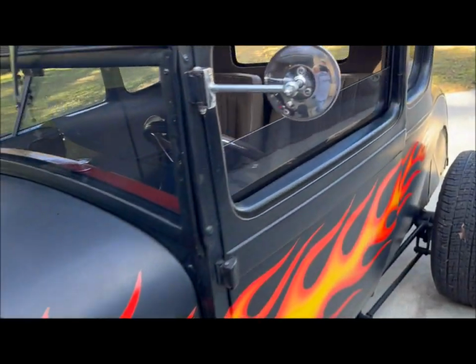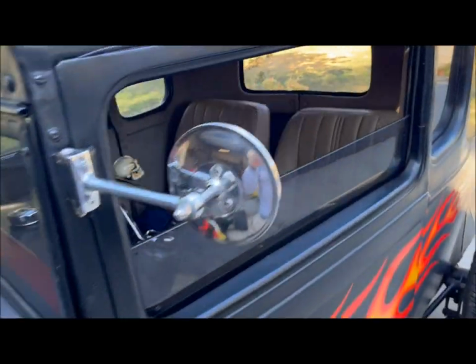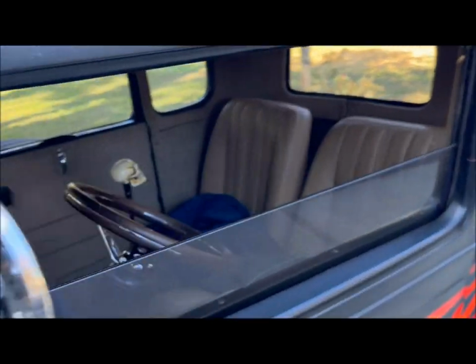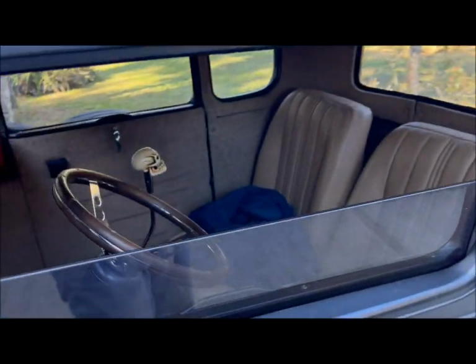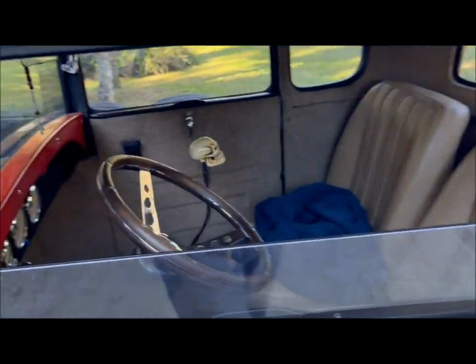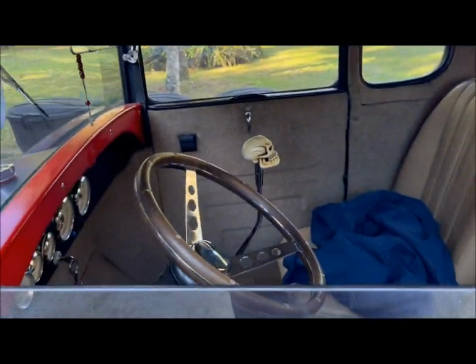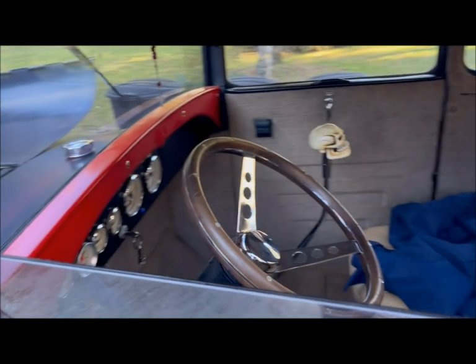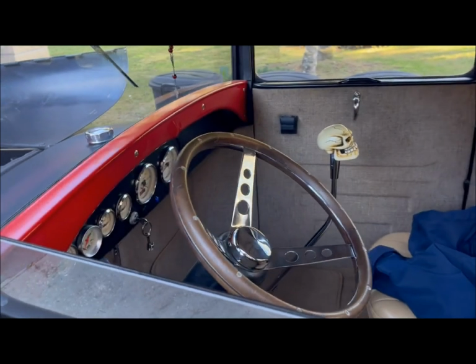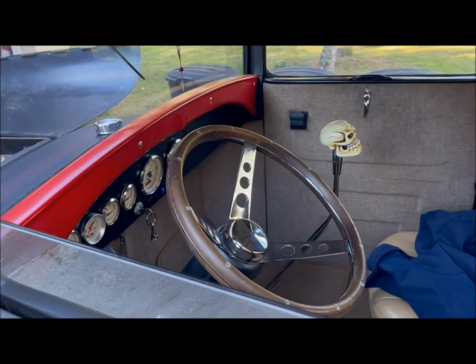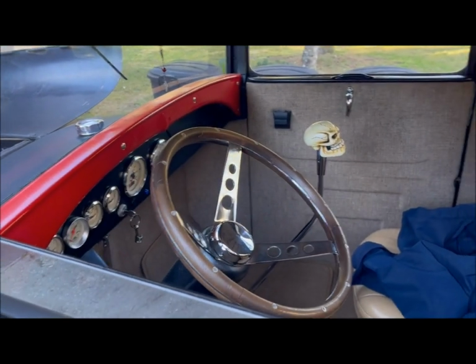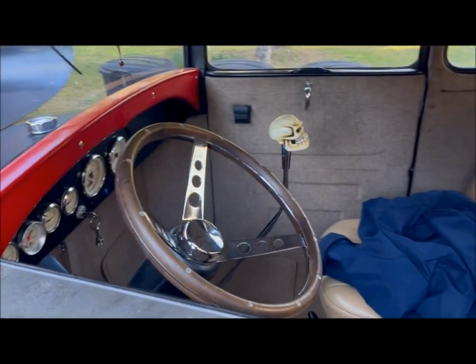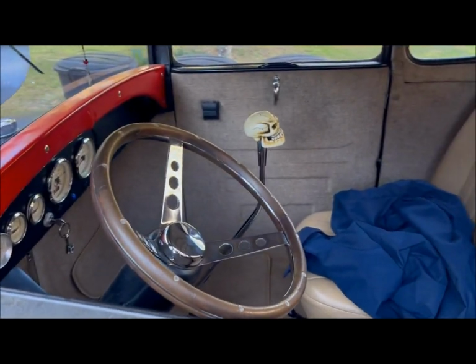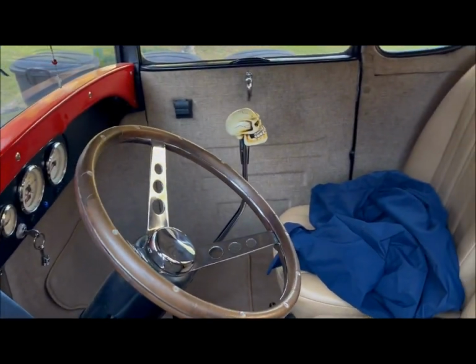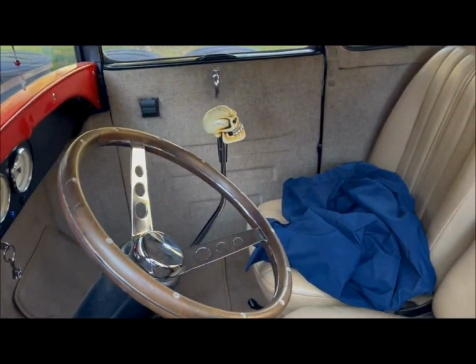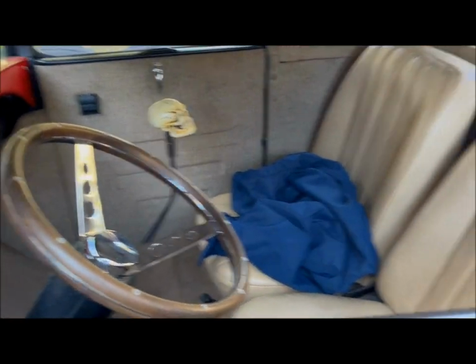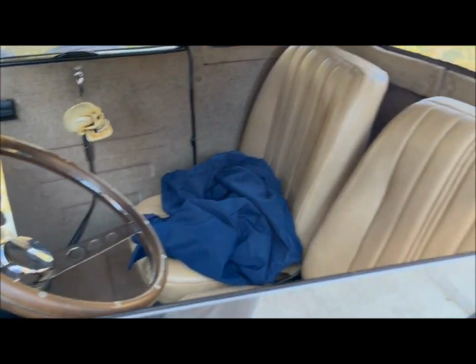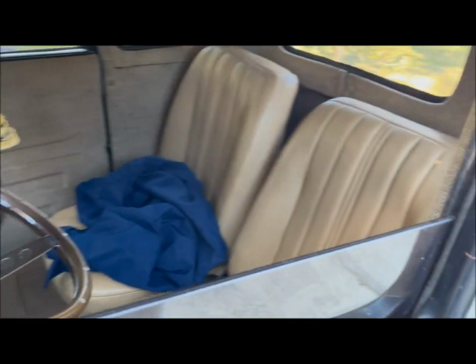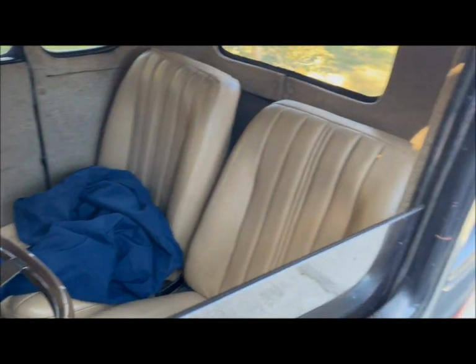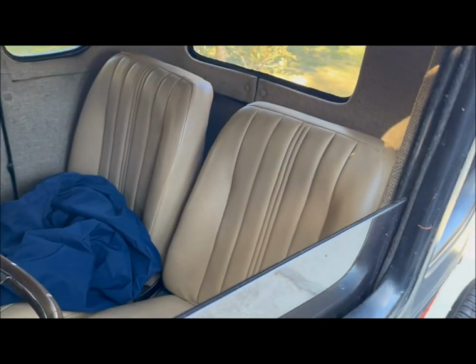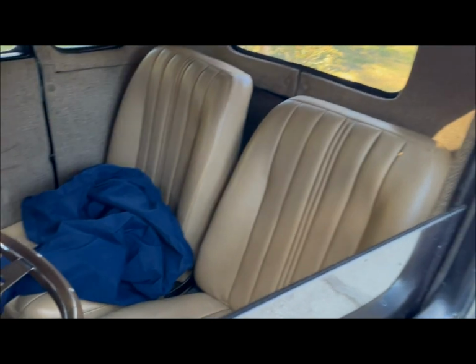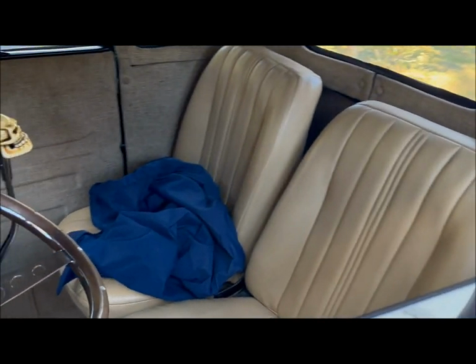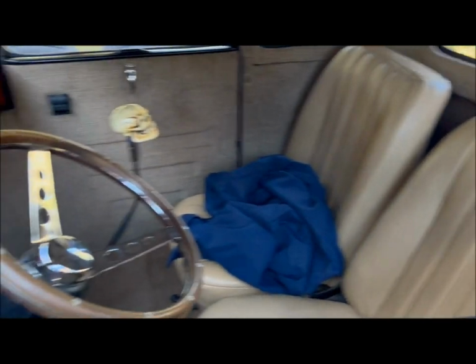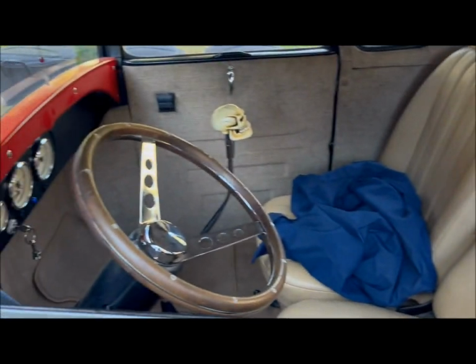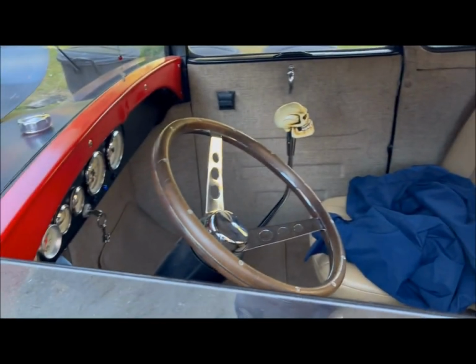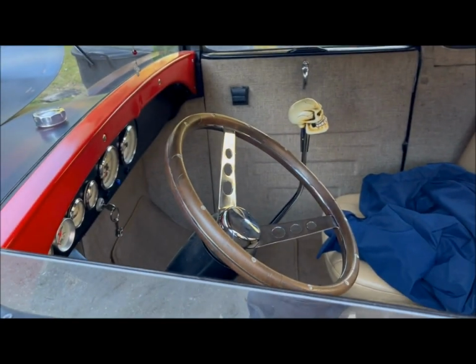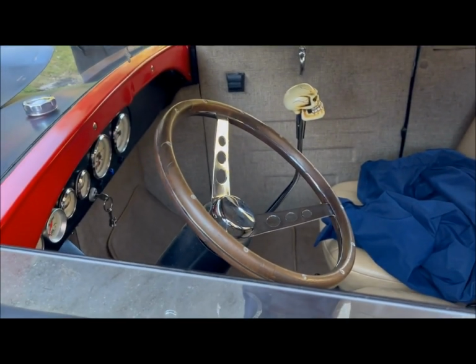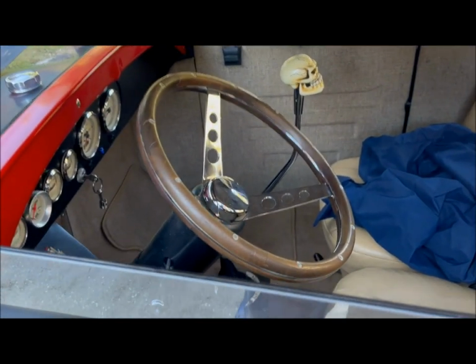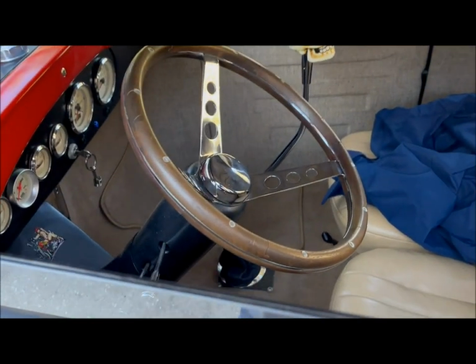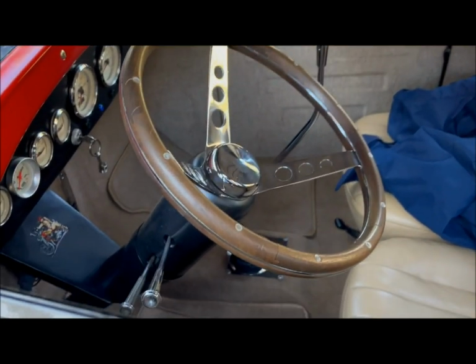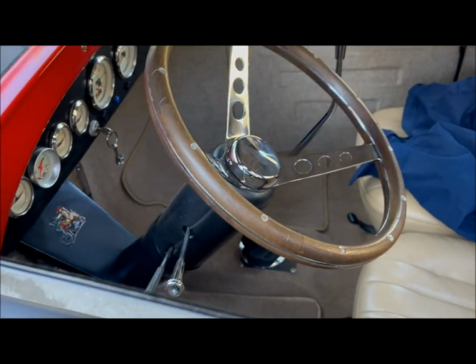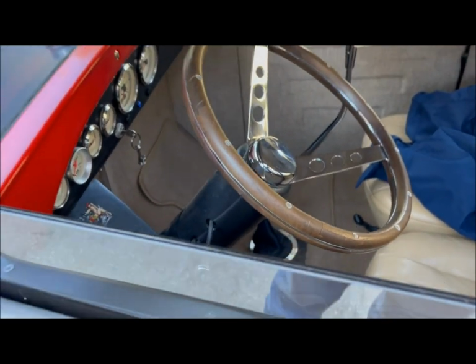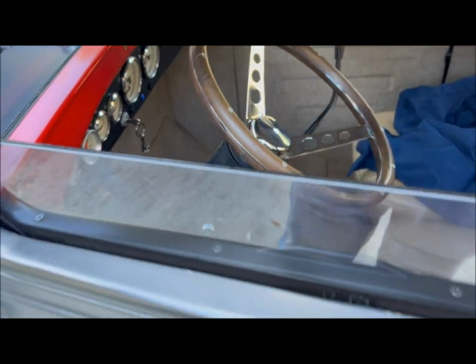Coming around here, this is the interior of the car. Got a custom floor shifter on it, coming out of the floor.